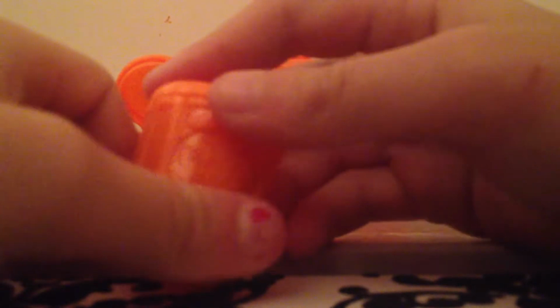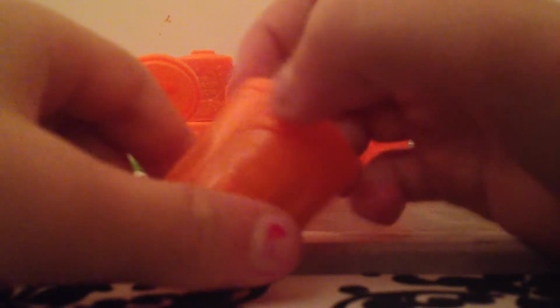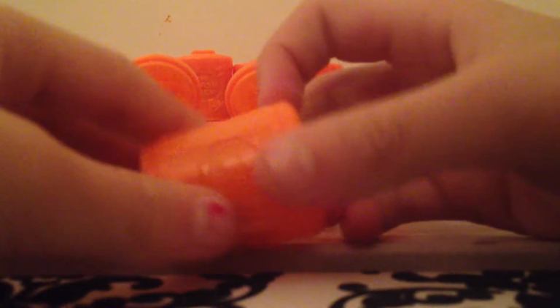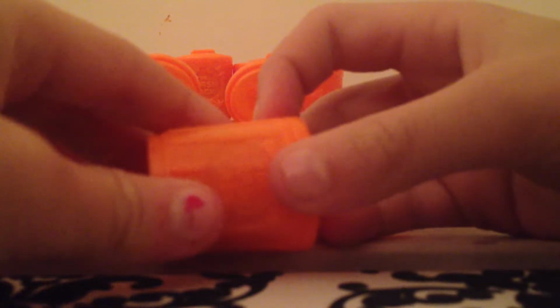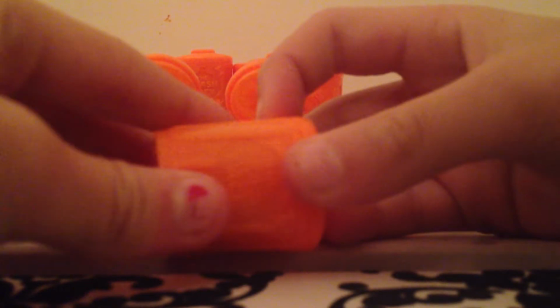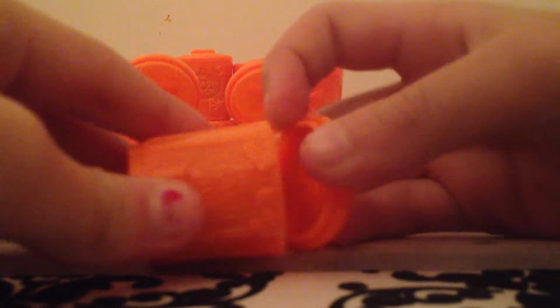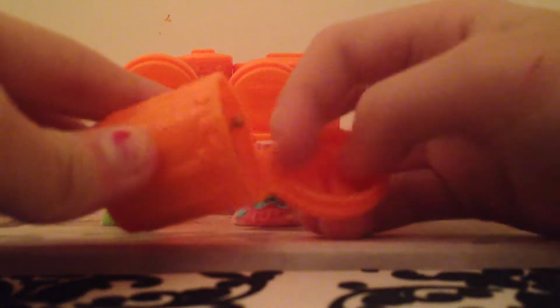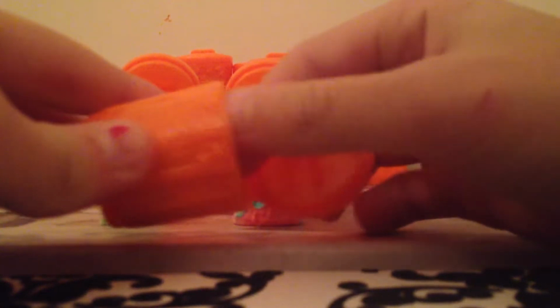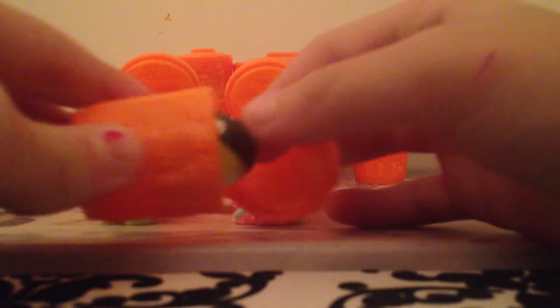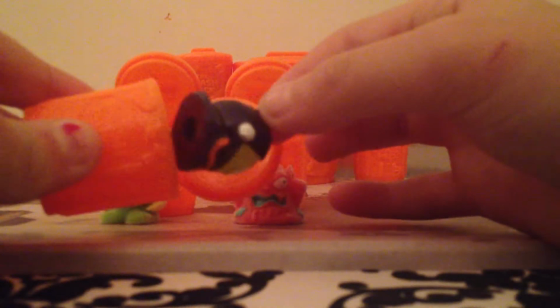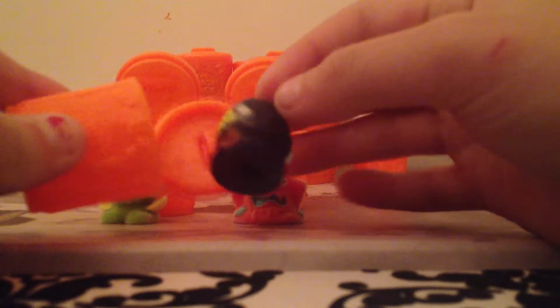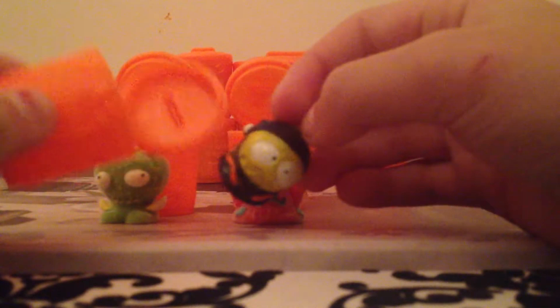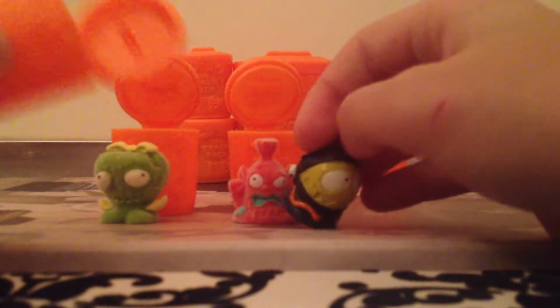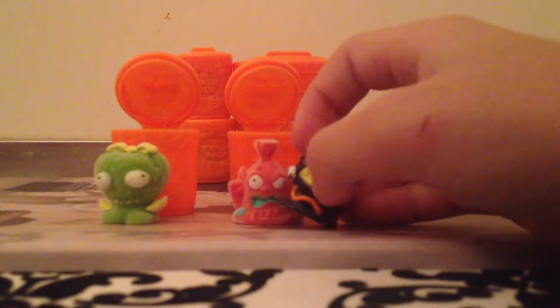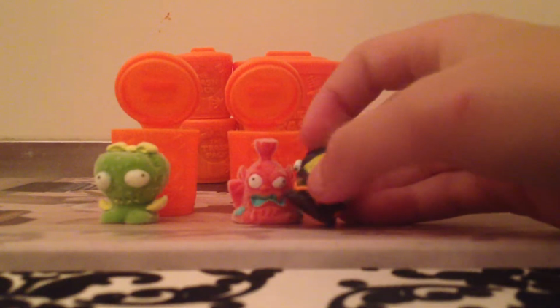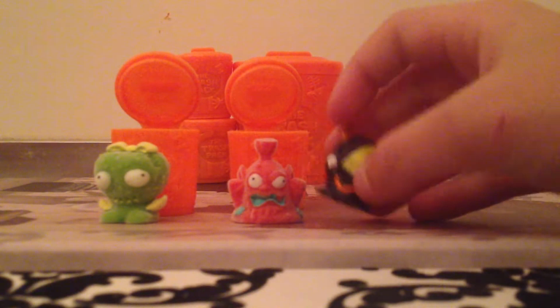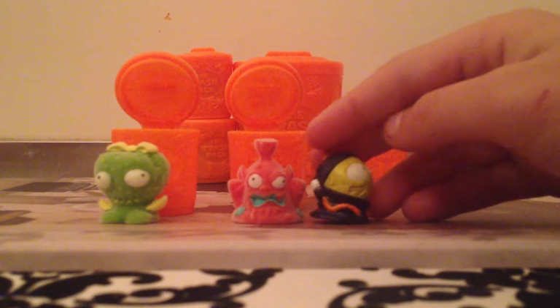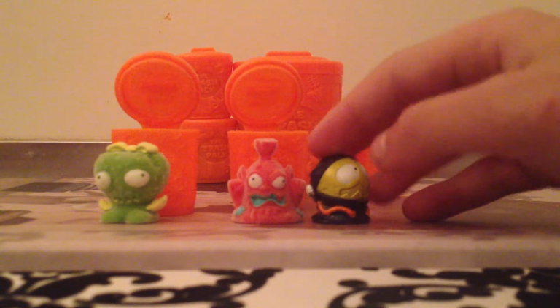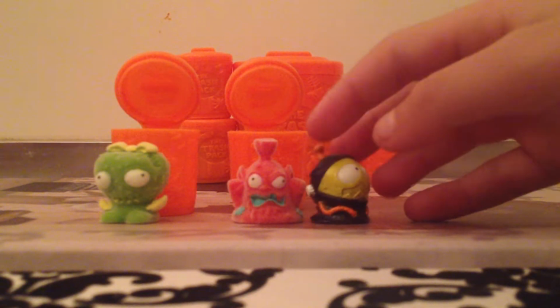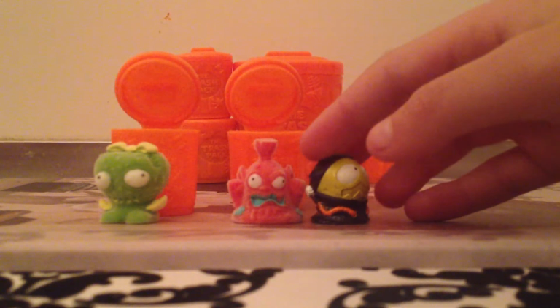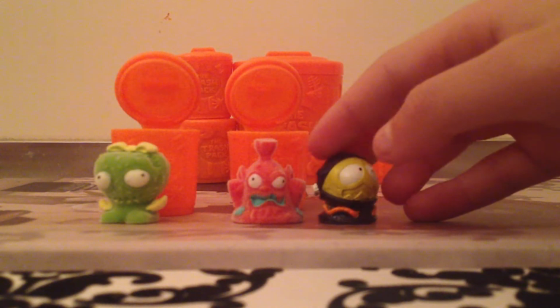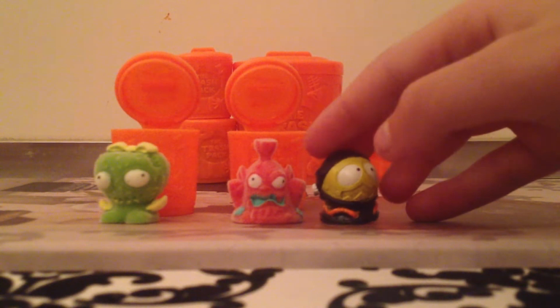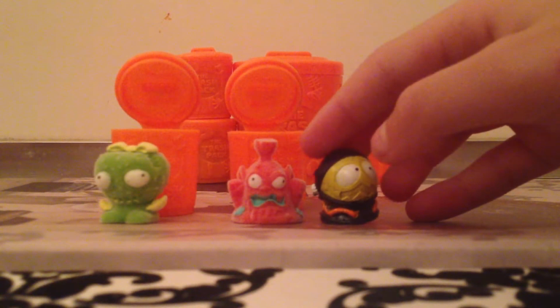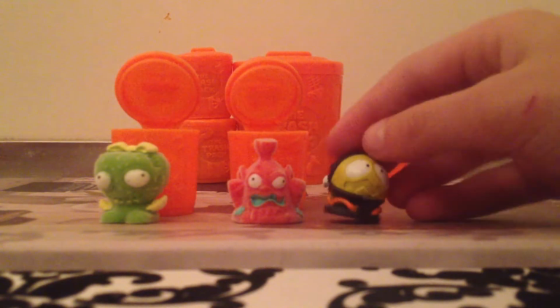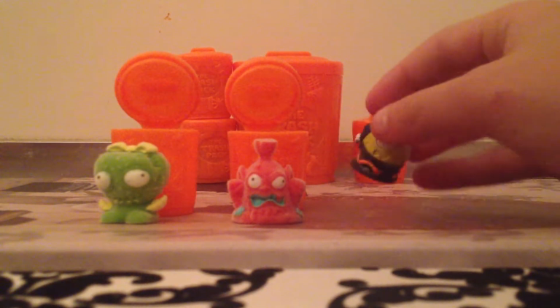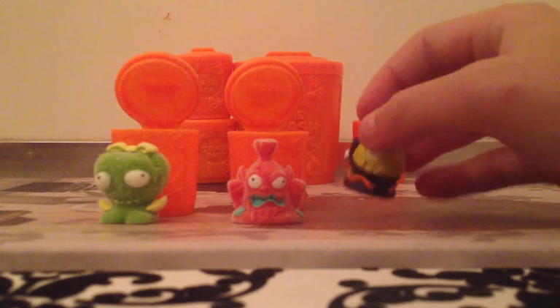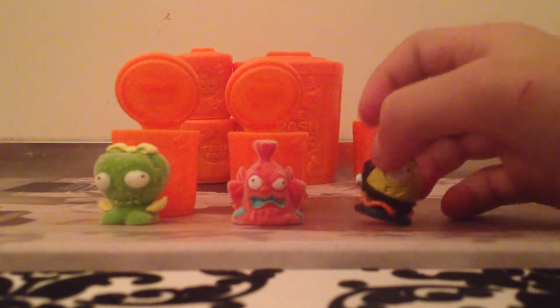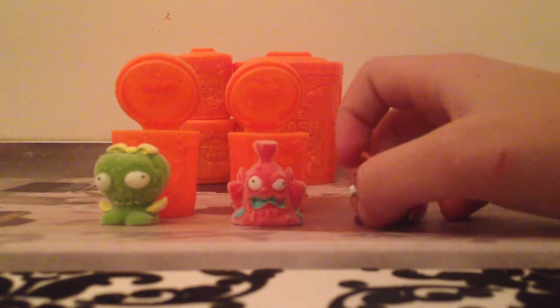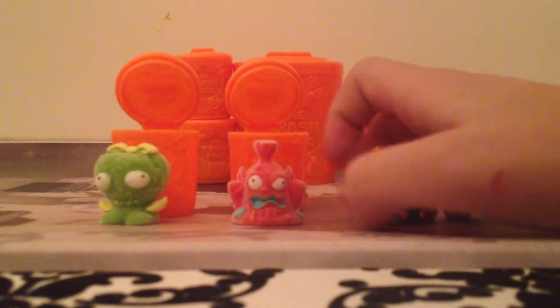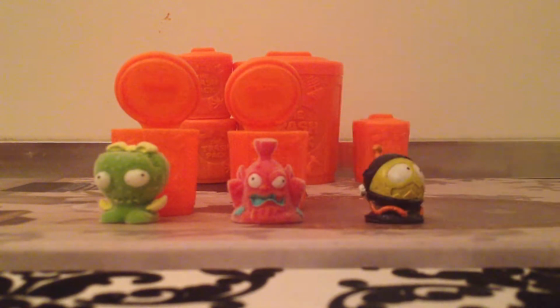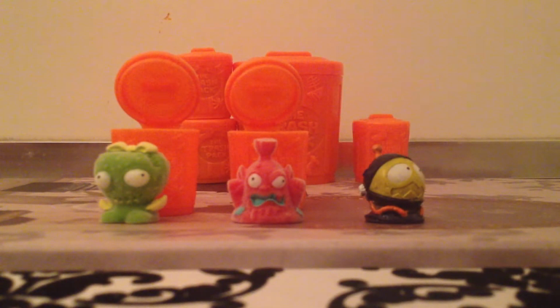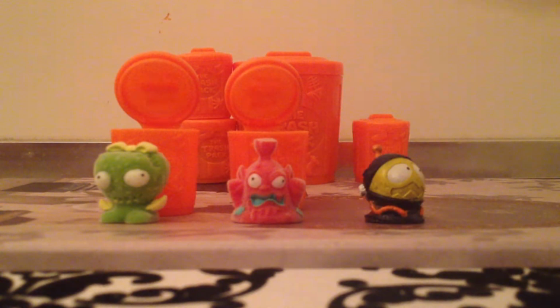And how about this one? This is space waste, which is an ultra rare. Okay.